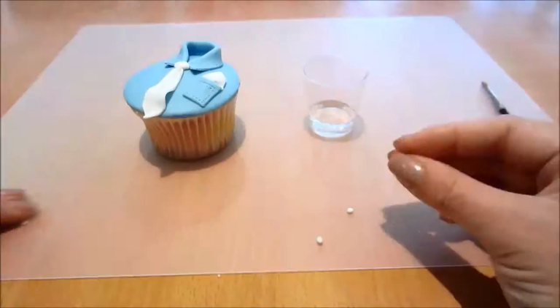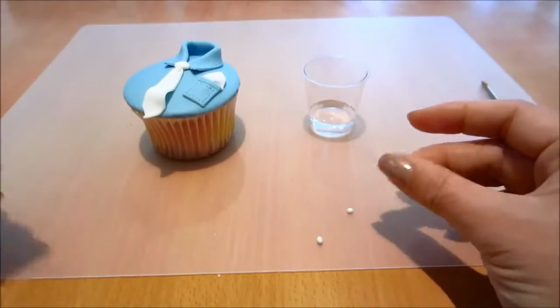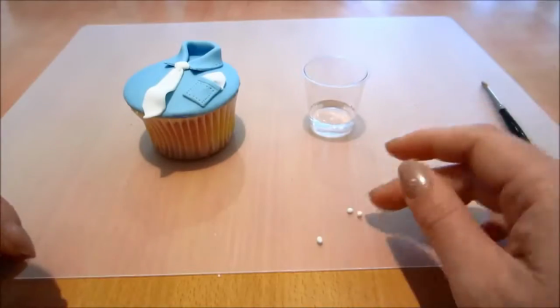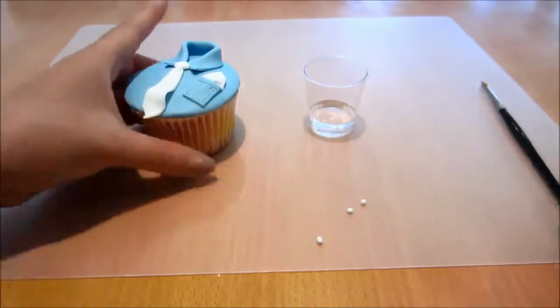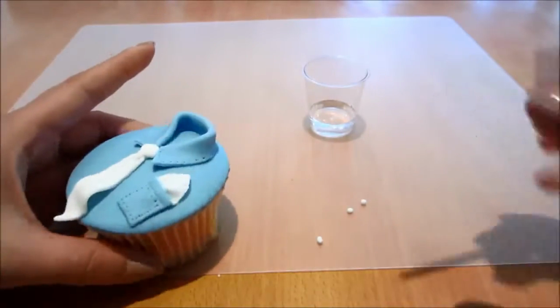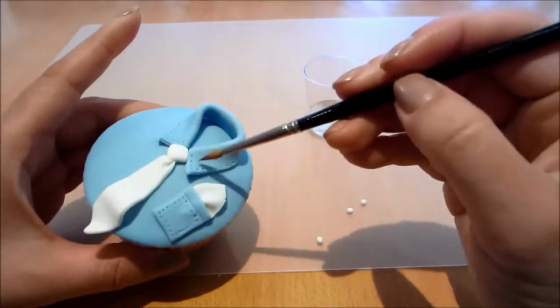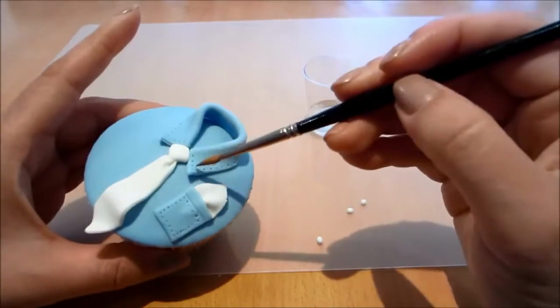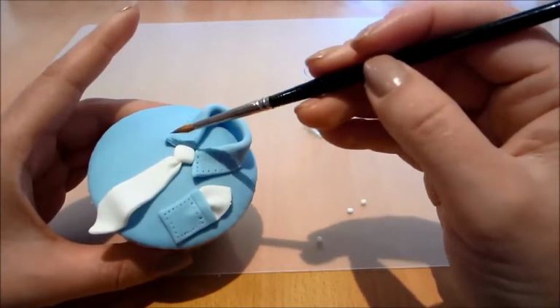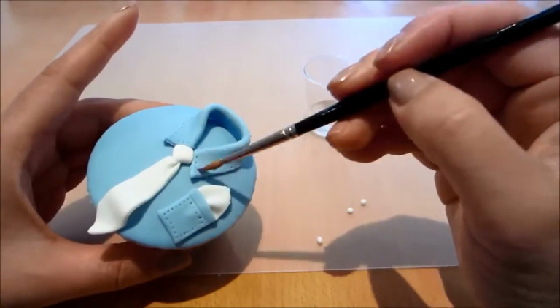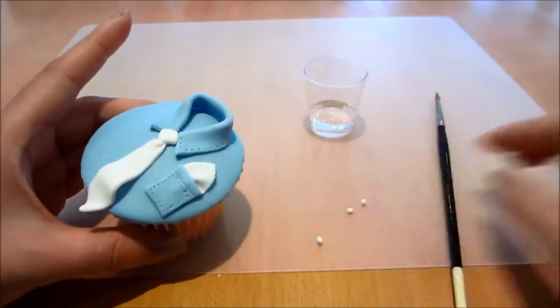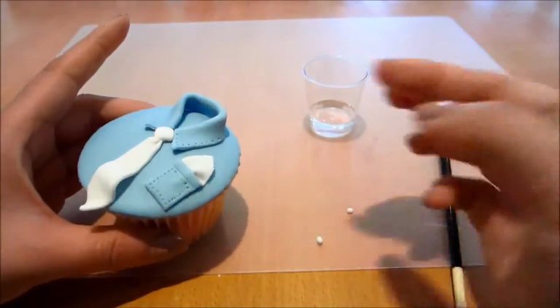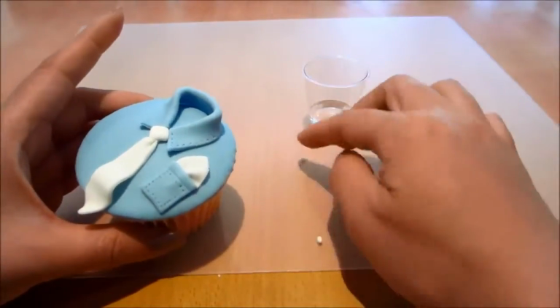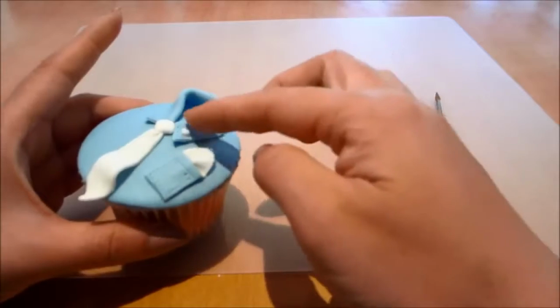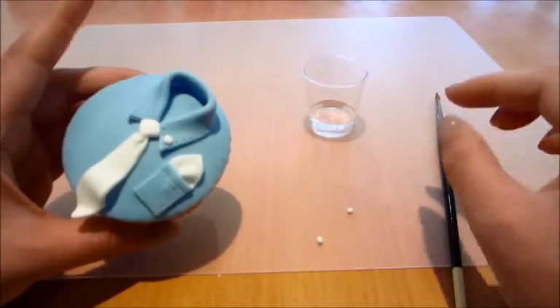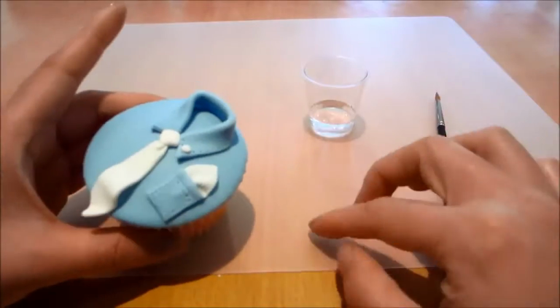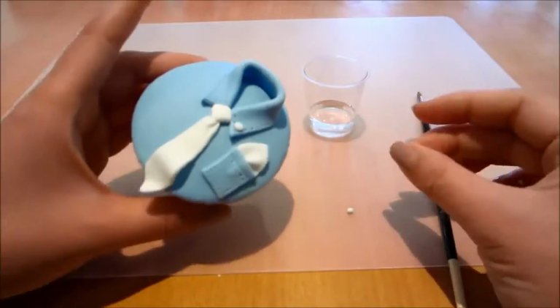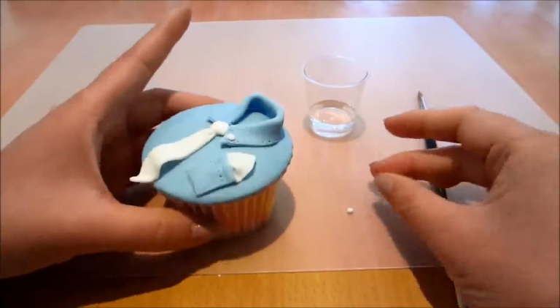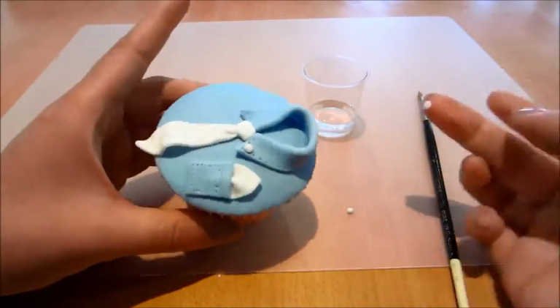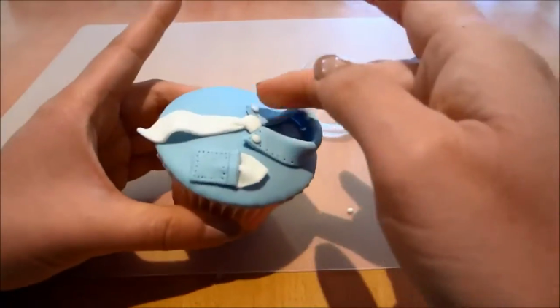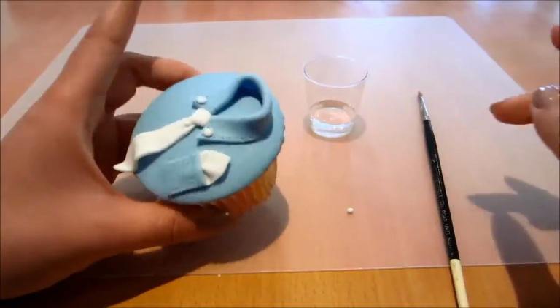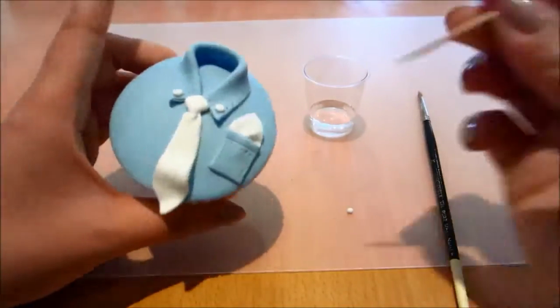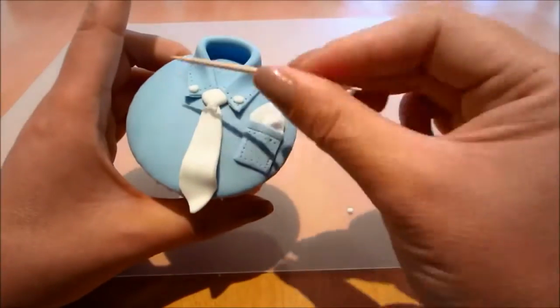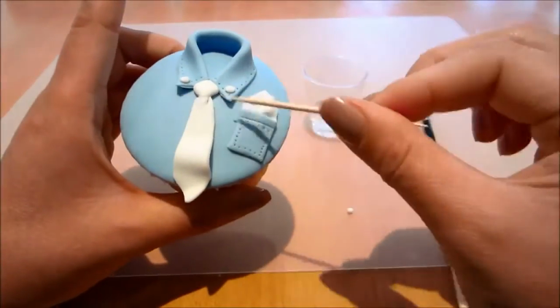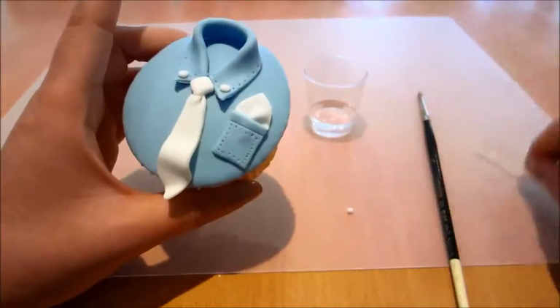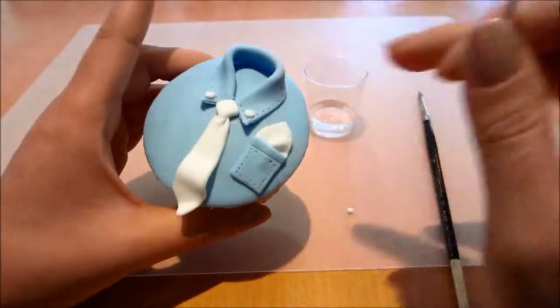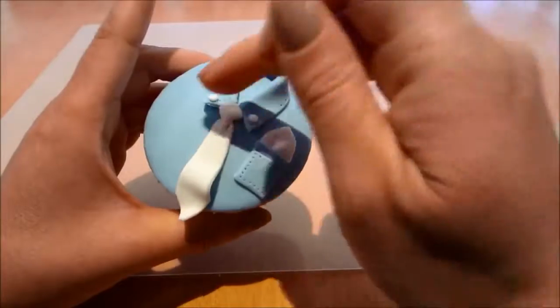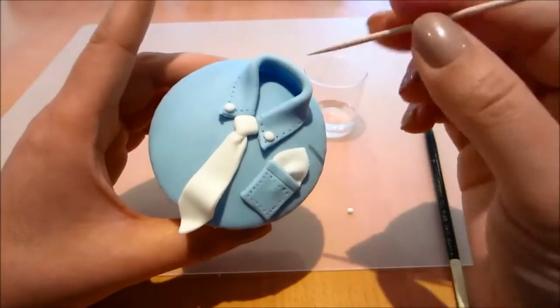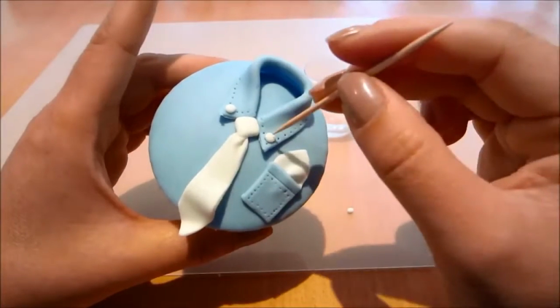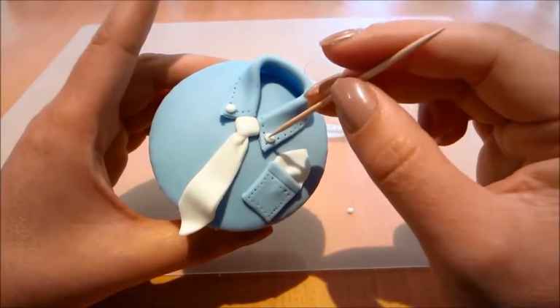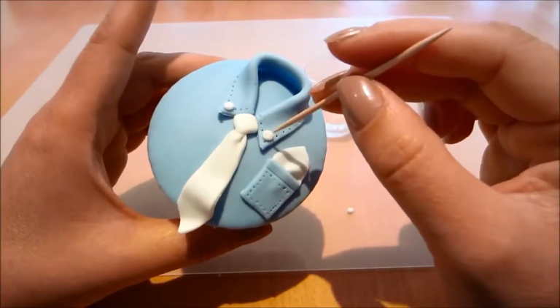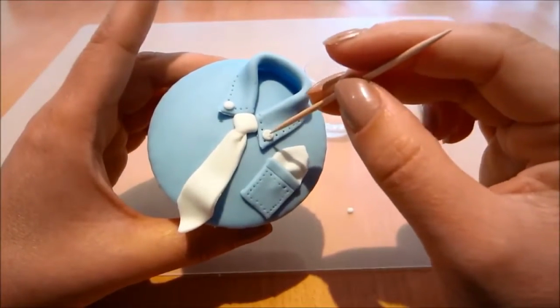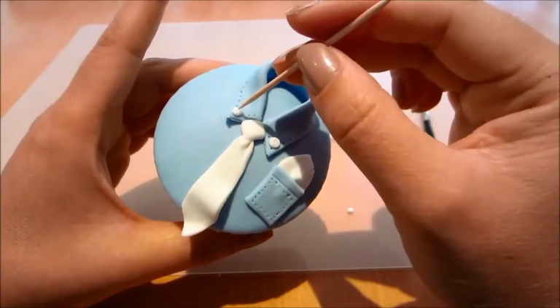Now I've rolled out three tiny little balls of white fondant and I'm going to stick them onto my collar and also the pocket to create tiny little buttons. Using my toothpick just to create little holes.